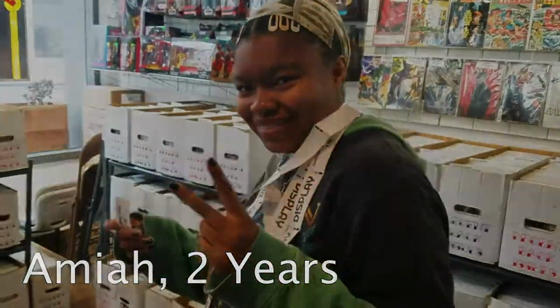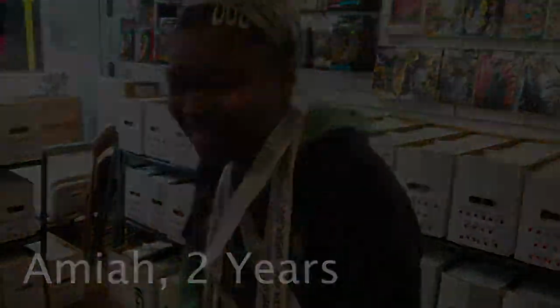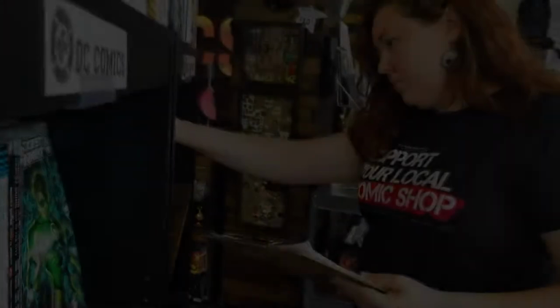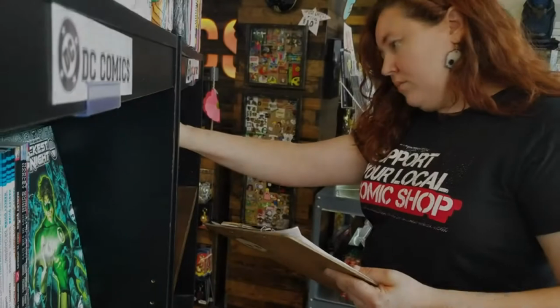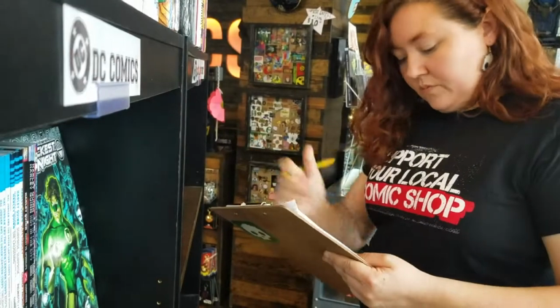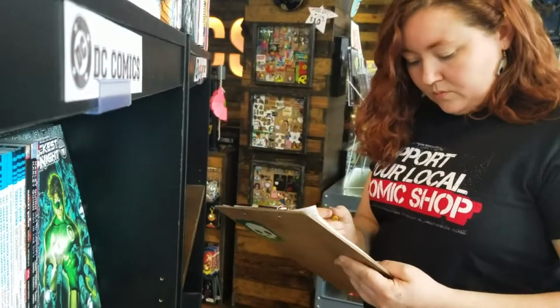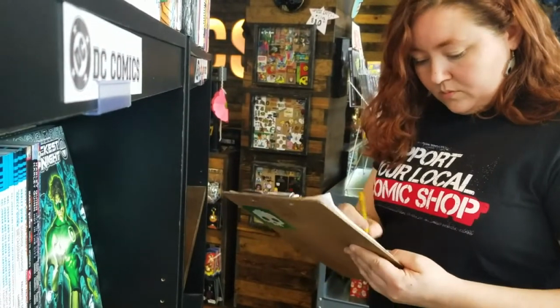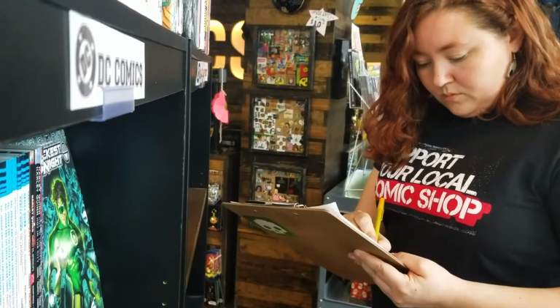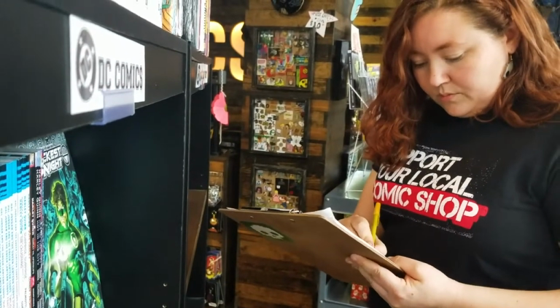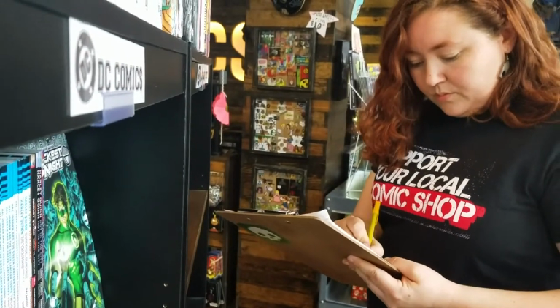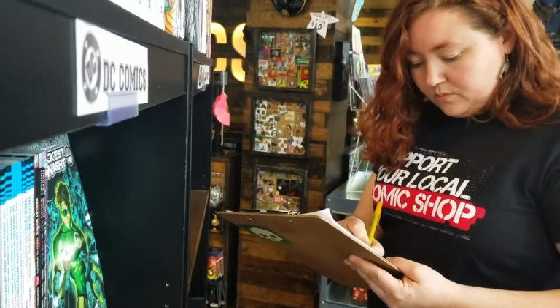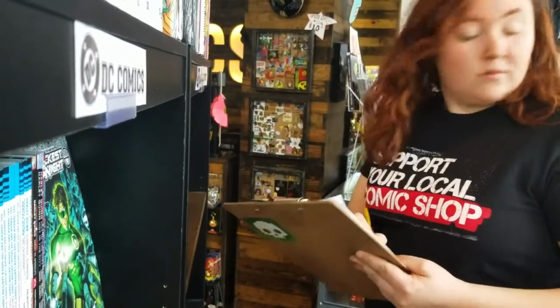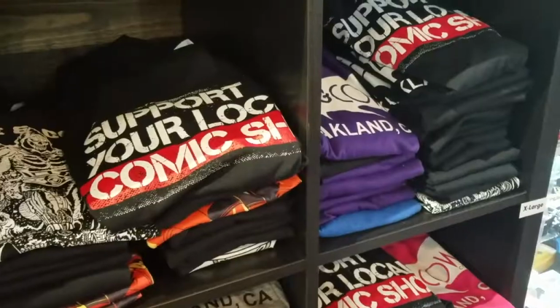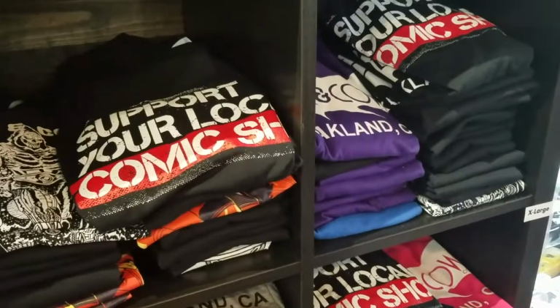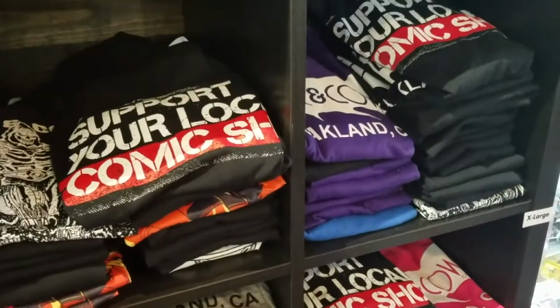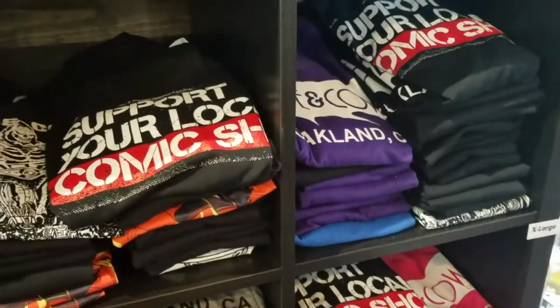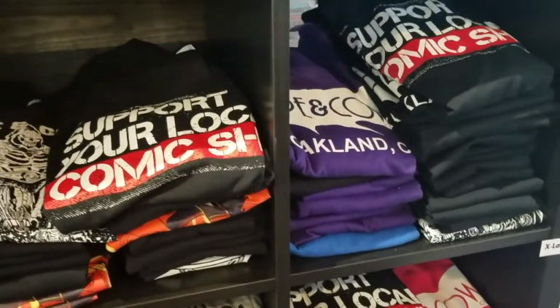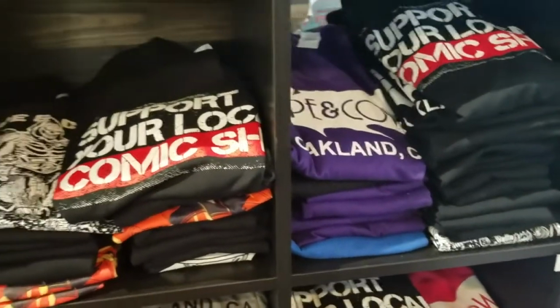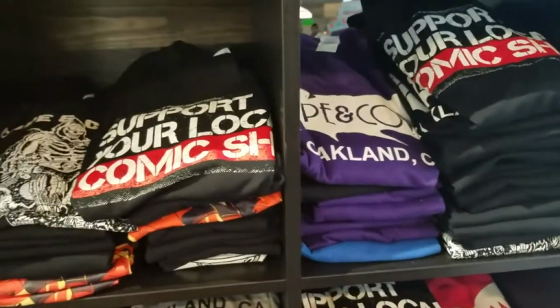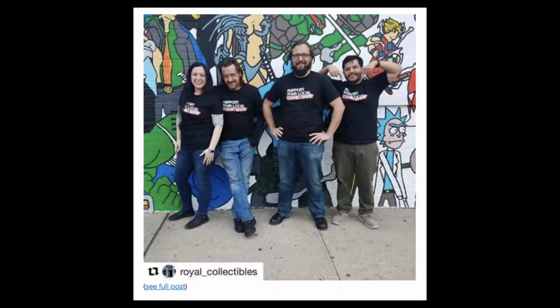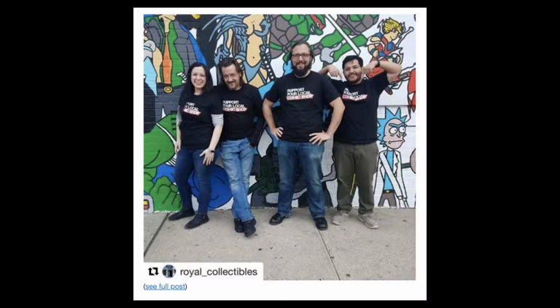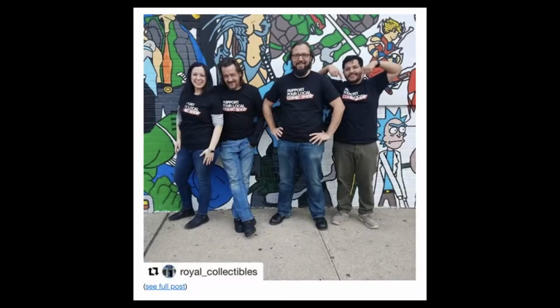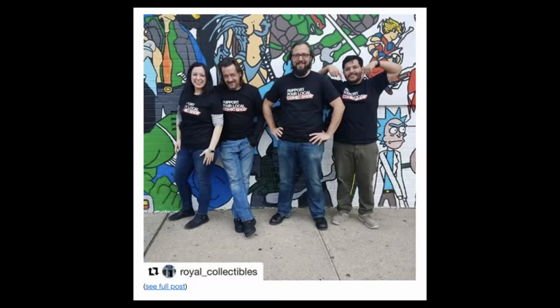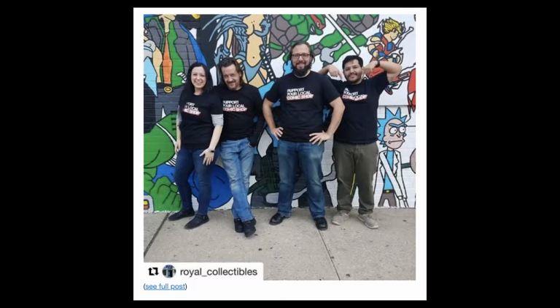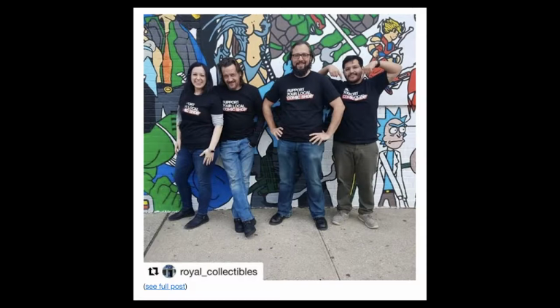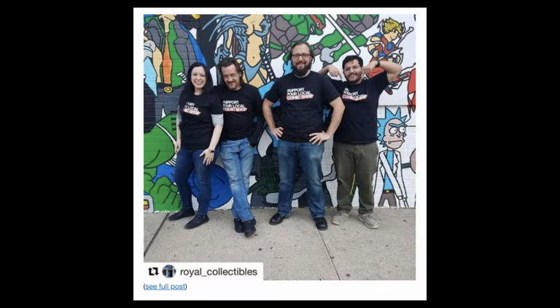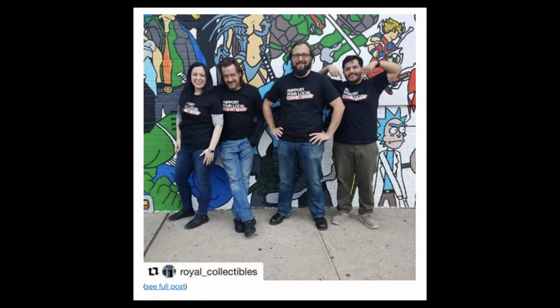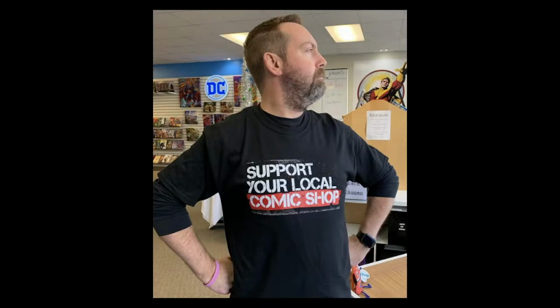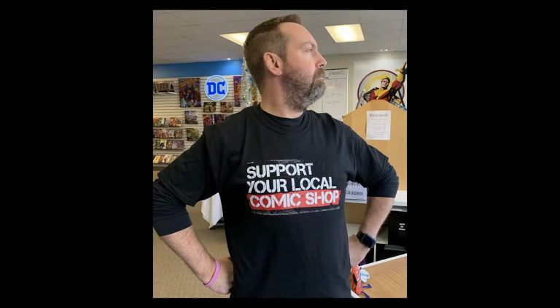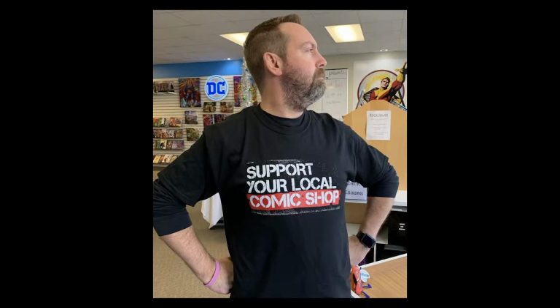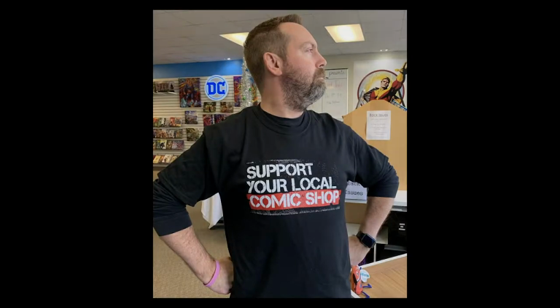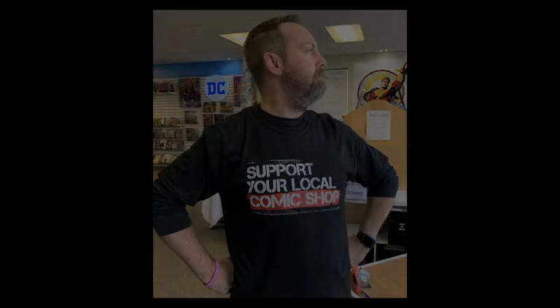We love all comic book stores, so much so that we created this Support Your Local Comic Shop t-shirt and have made the artwork freely available to any other stores who may want it. We've sent the design to shops all over the world, and we're excited to see the sentiment behind the shirt continue to grow.